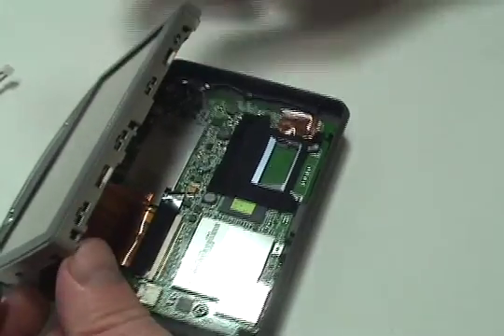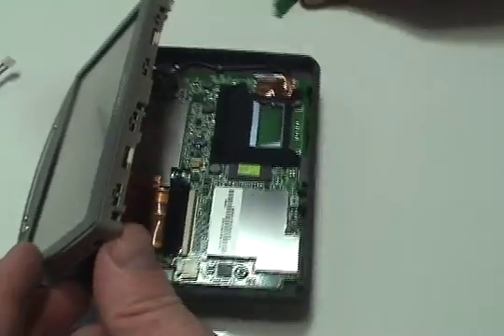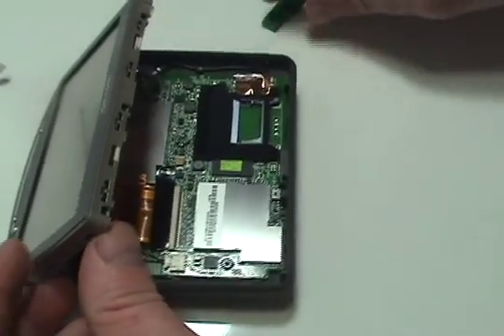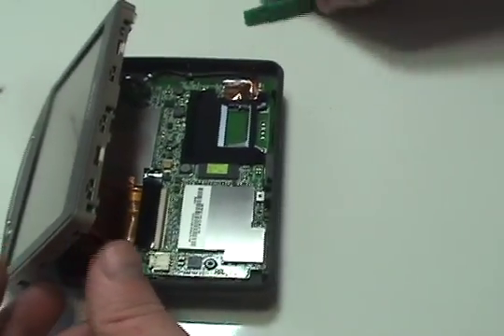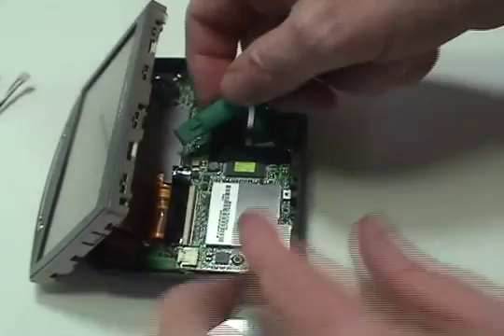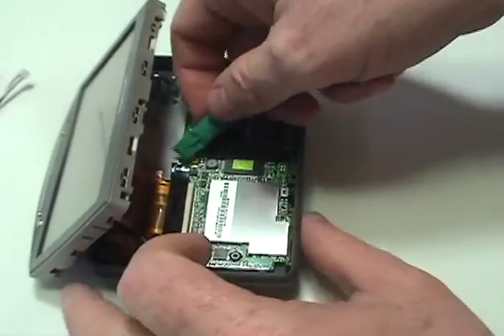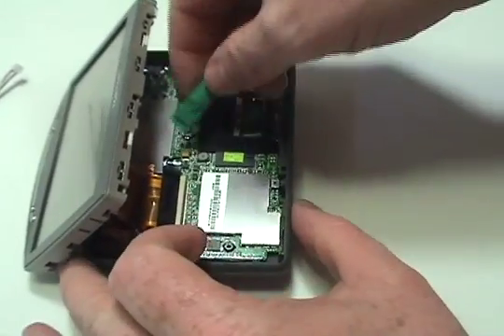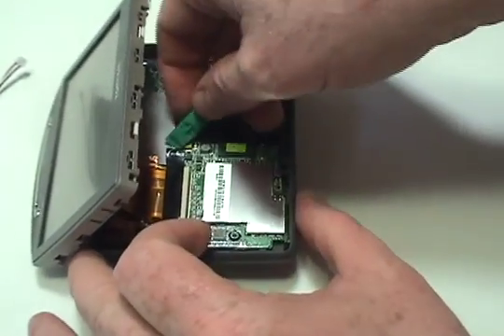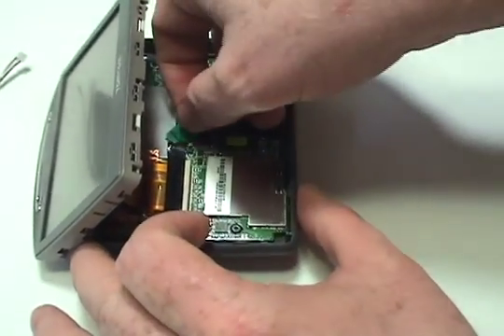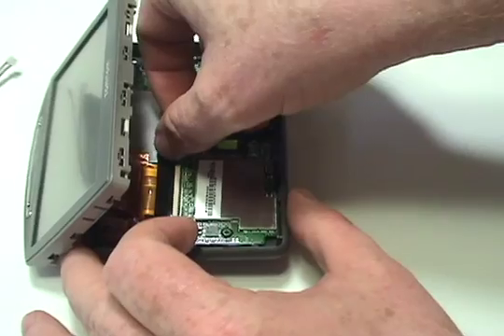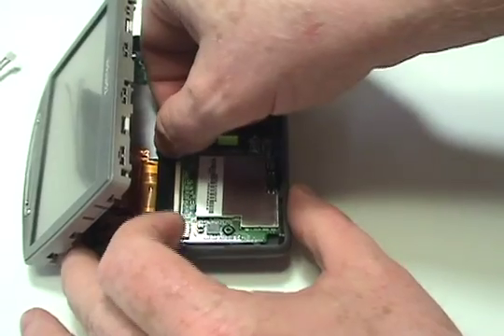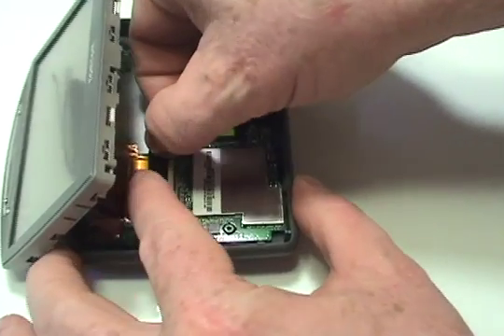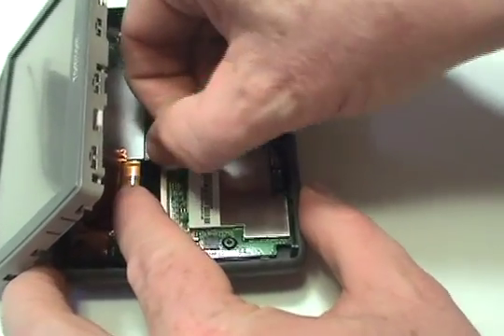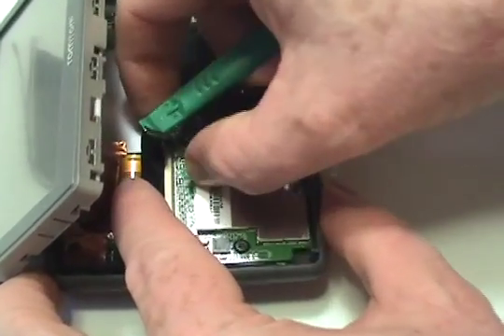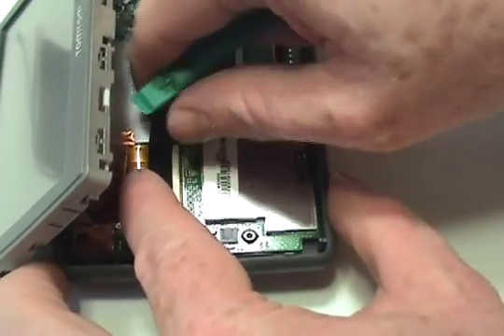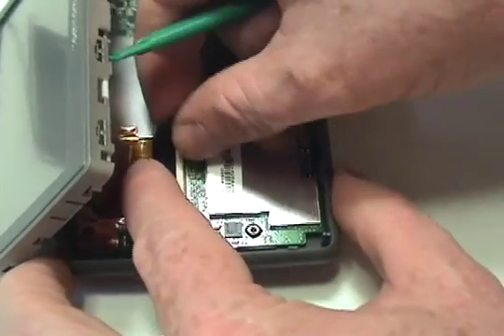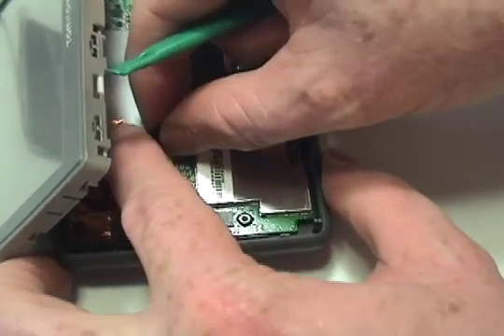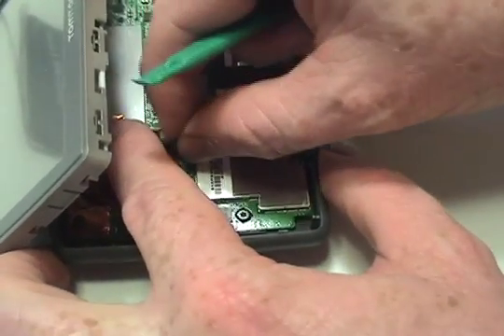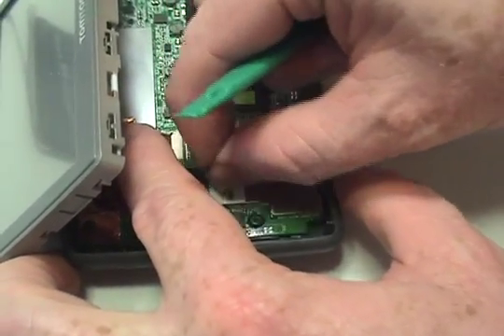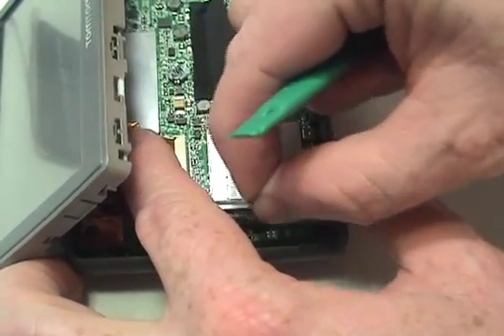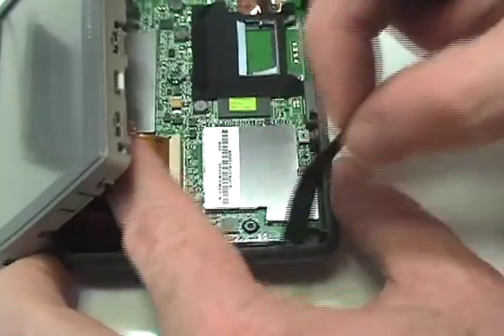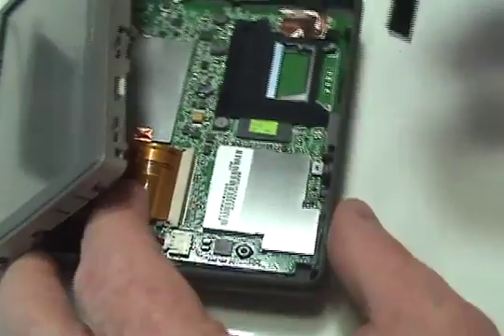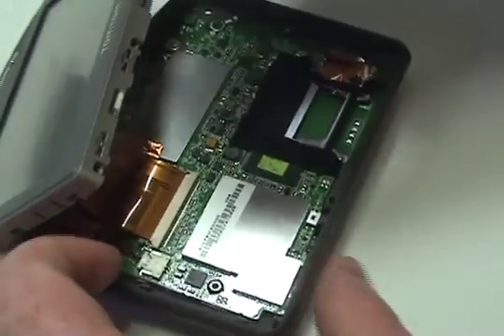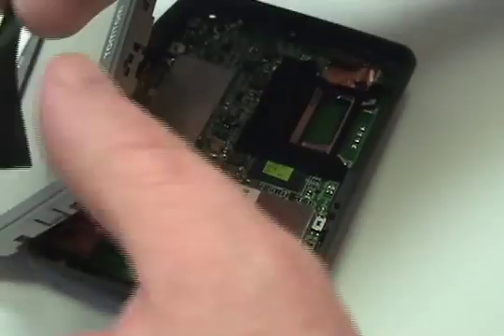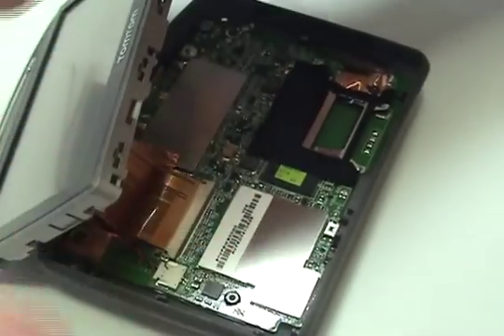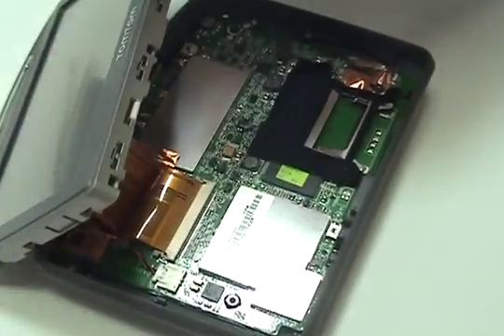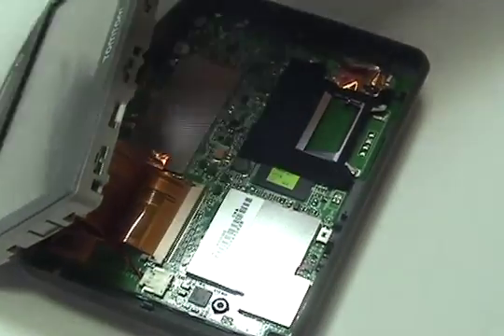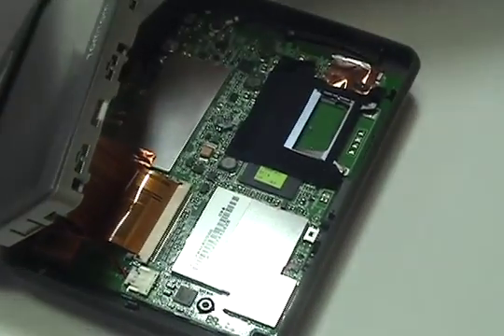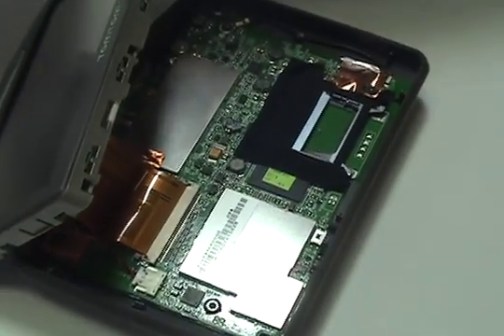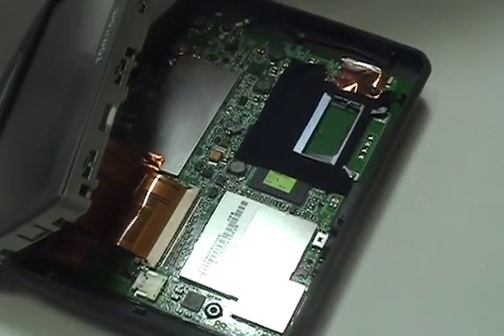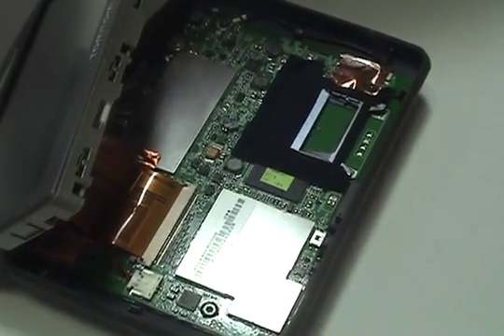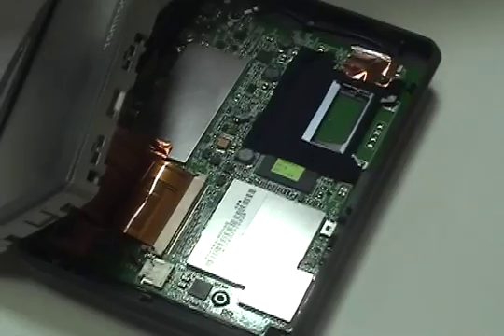Remove the black tape from the ribbon cable. Gently detach the ribbon cable and connector.